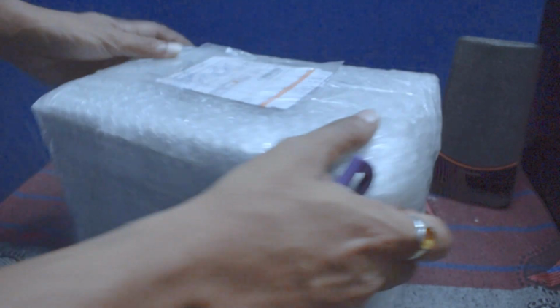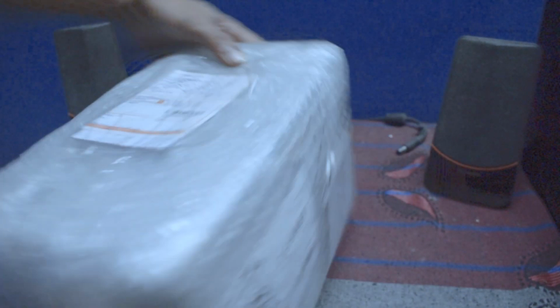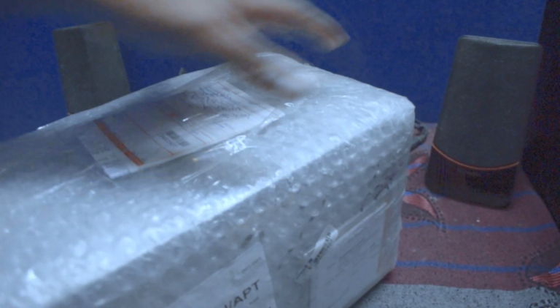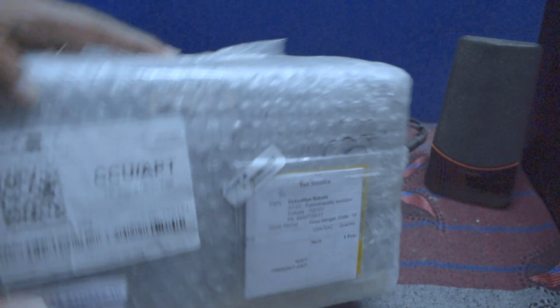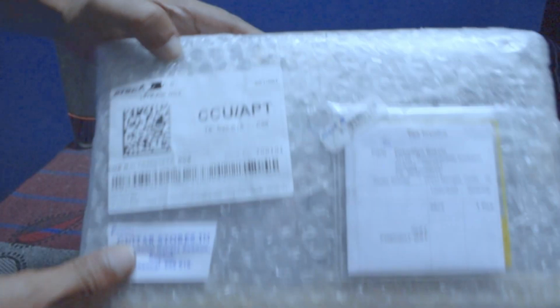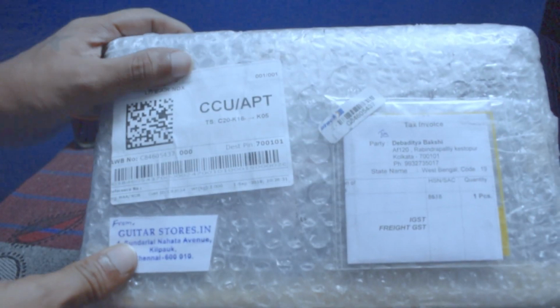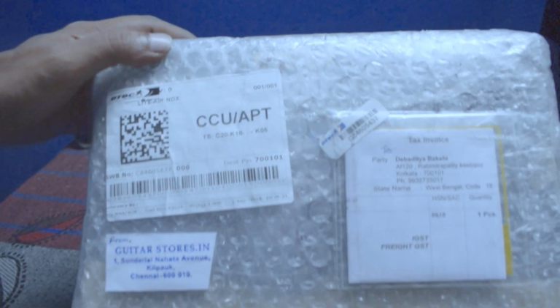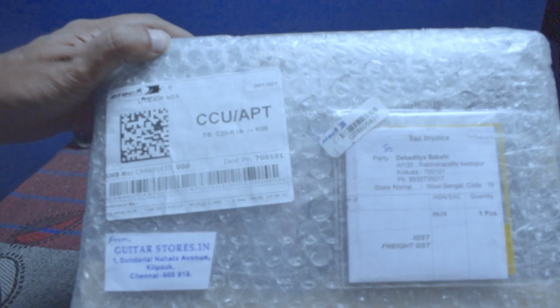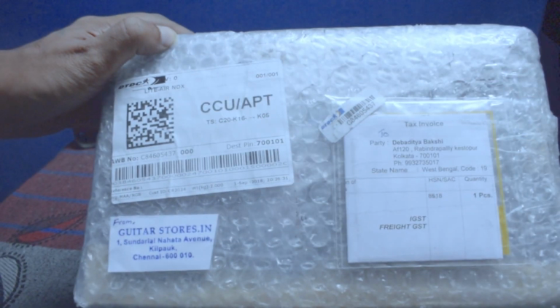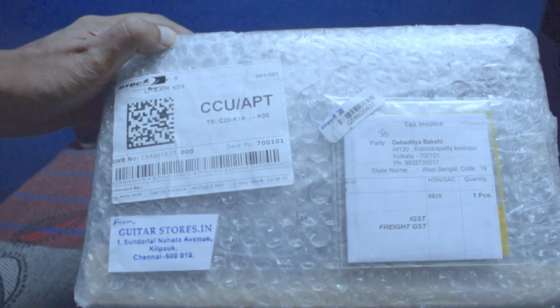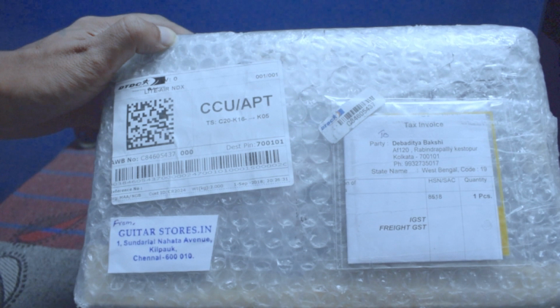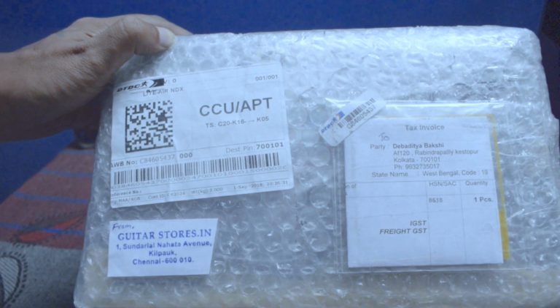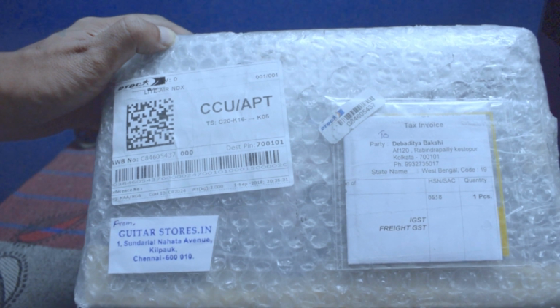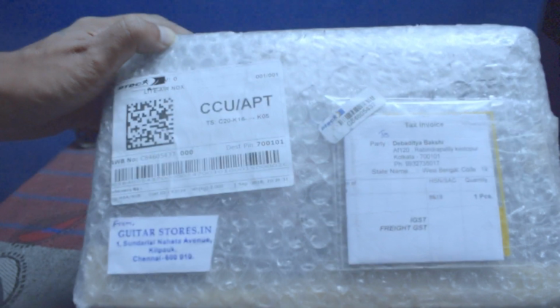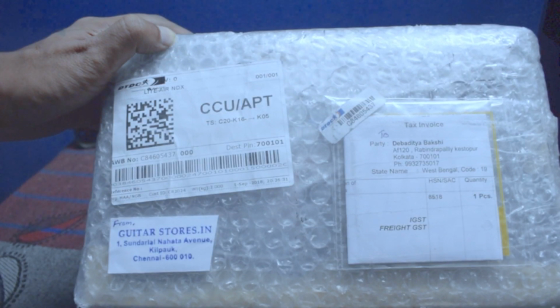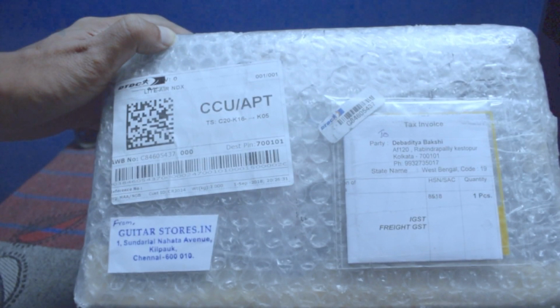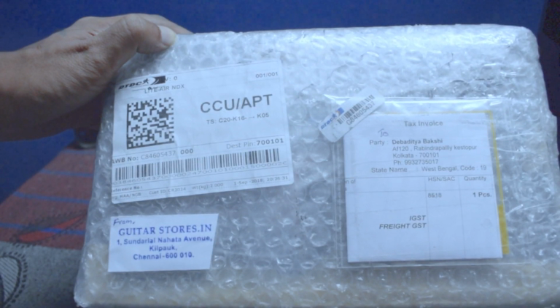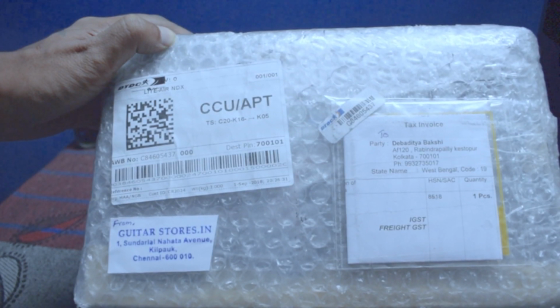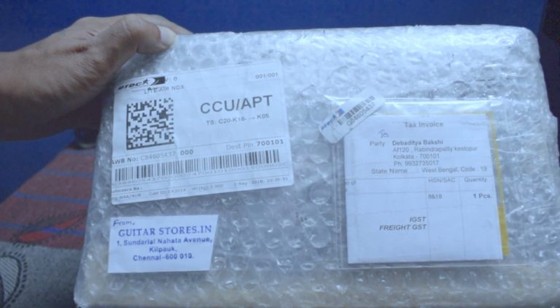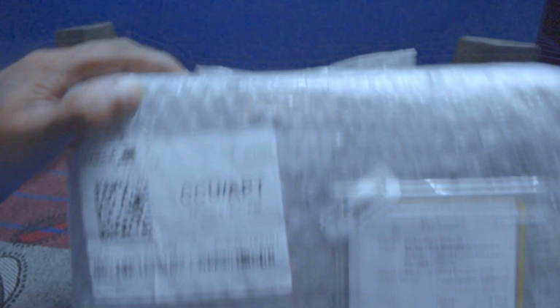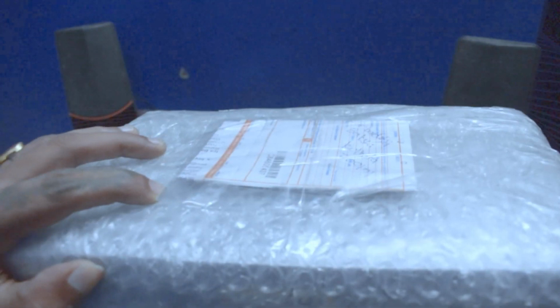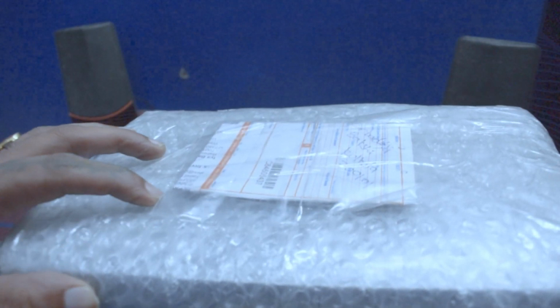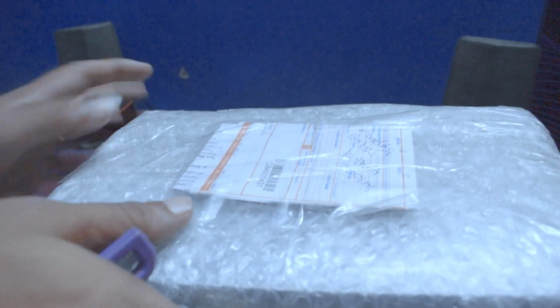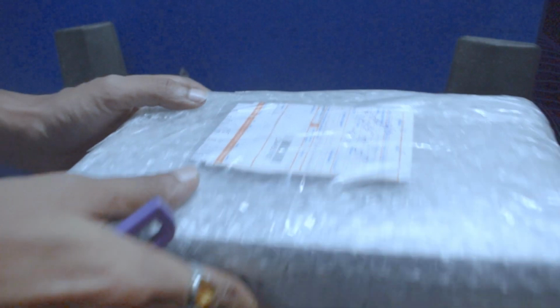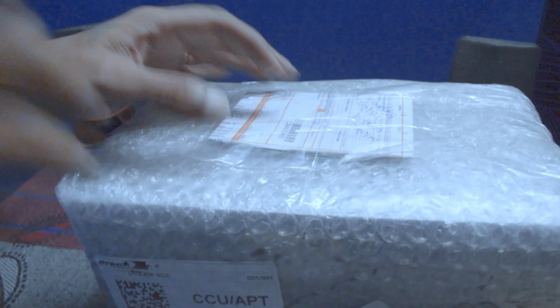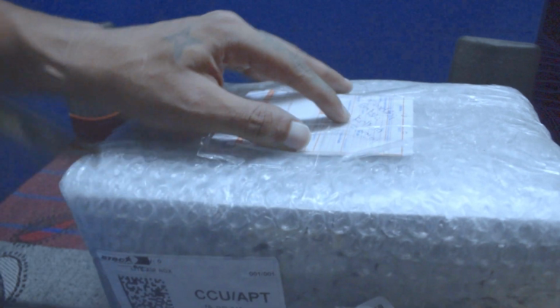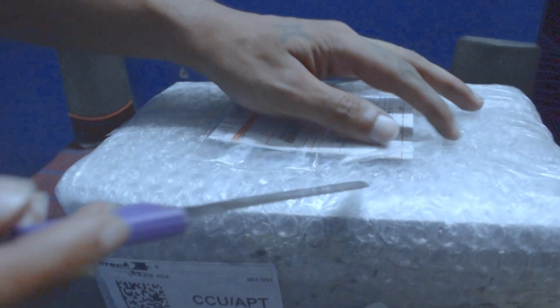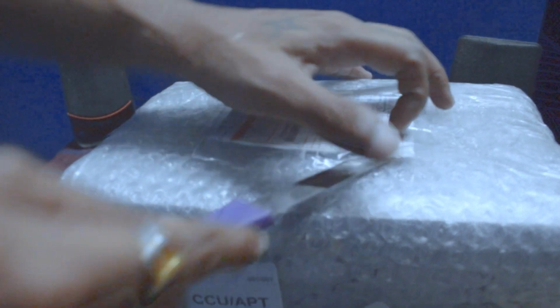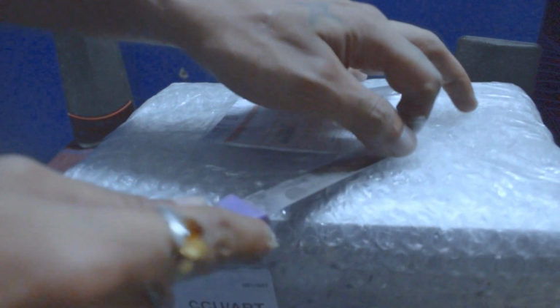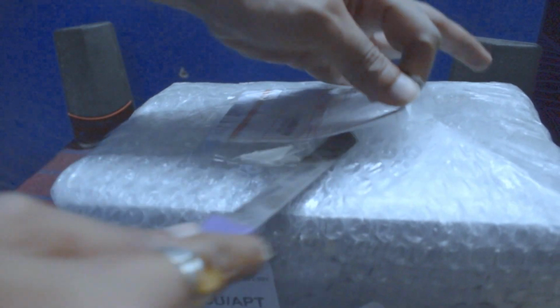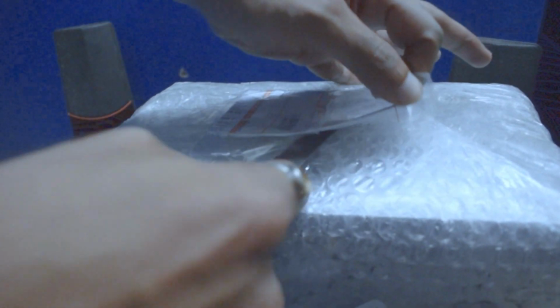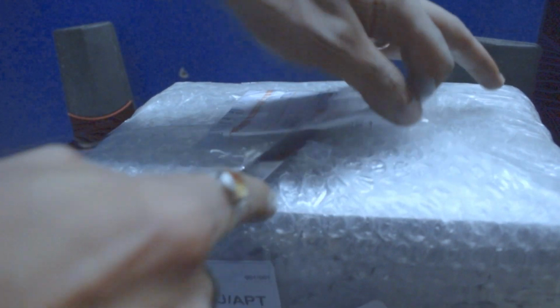It got delivered in just two days, which is like next generation stuff in India. A big shout out to the guys at guitarstore.in. As you can see, it was packed very, very safe, and I think that's freaking awesome.